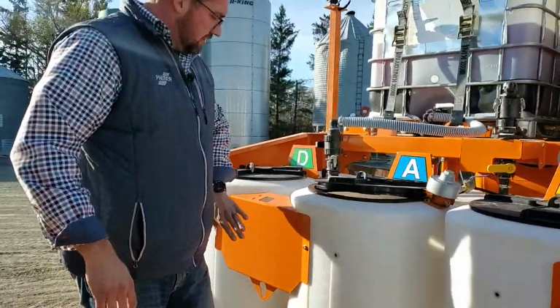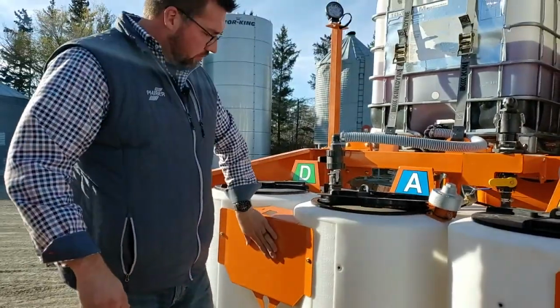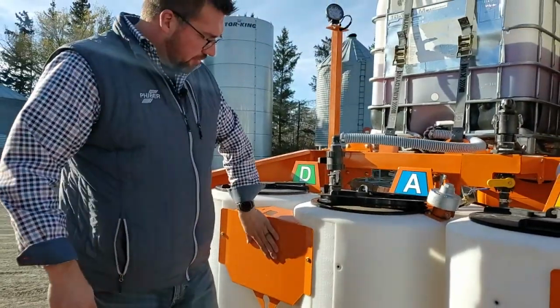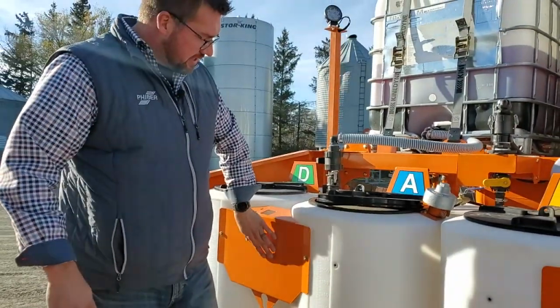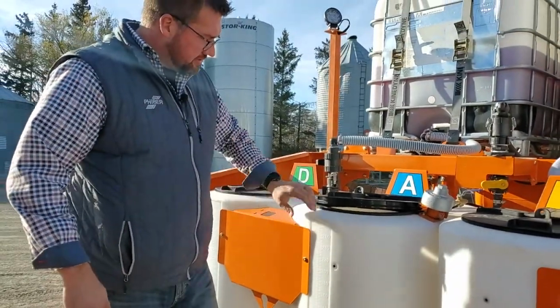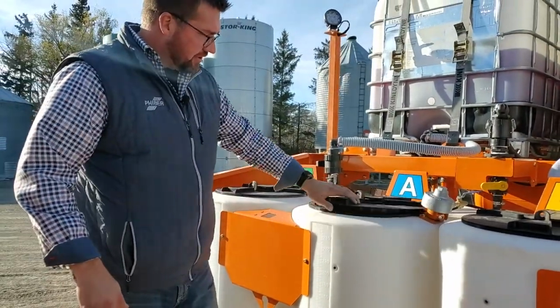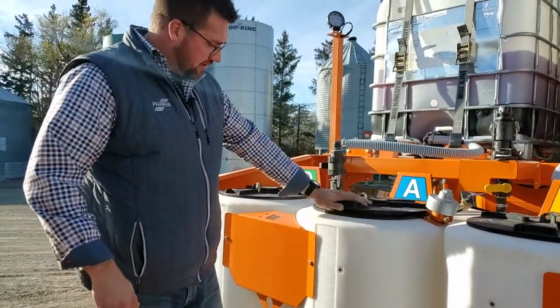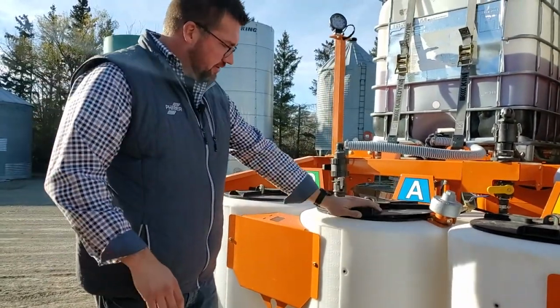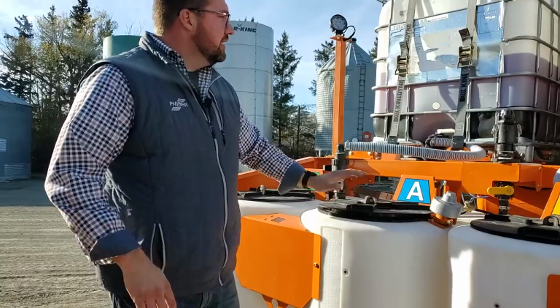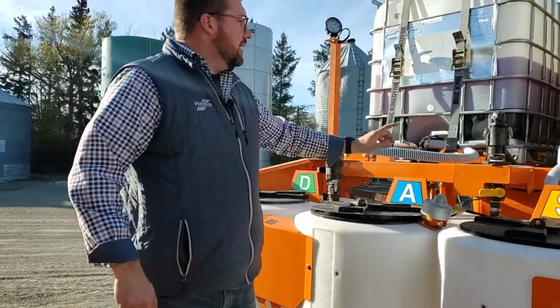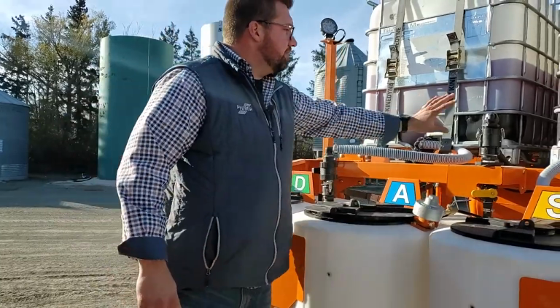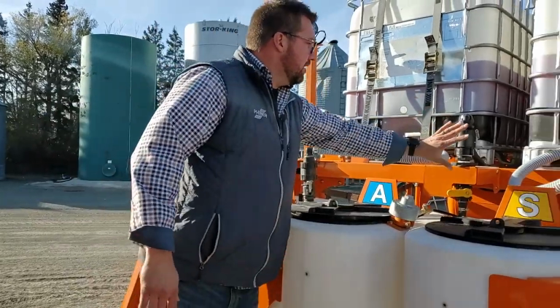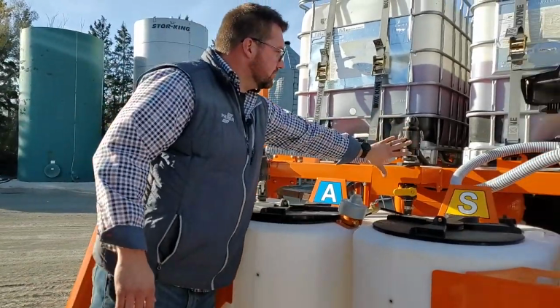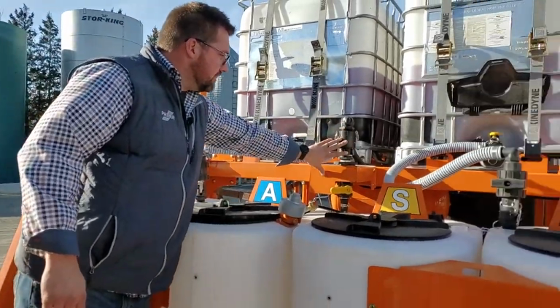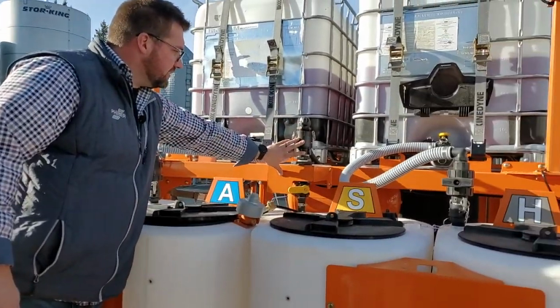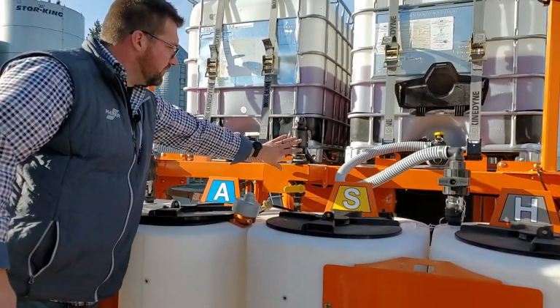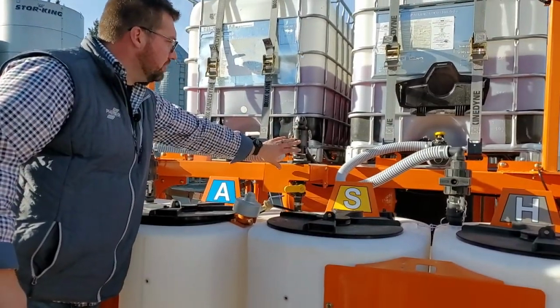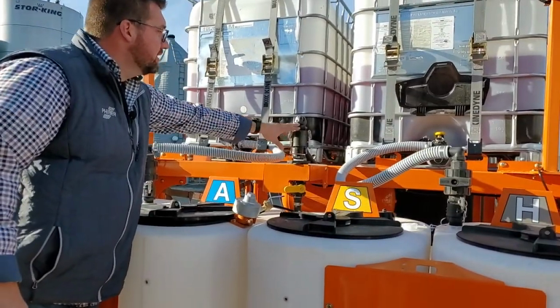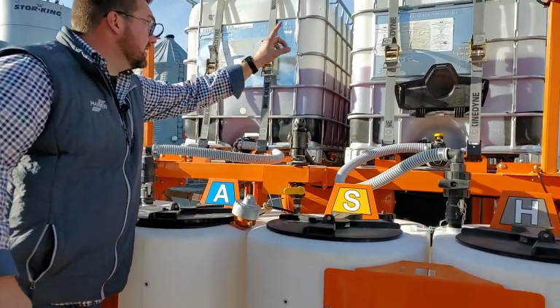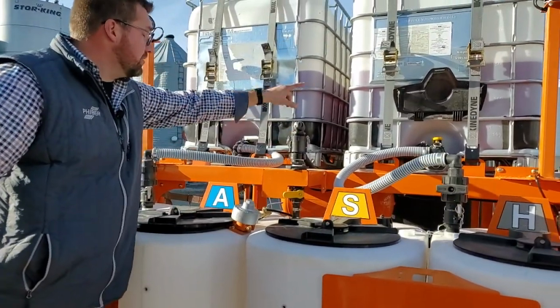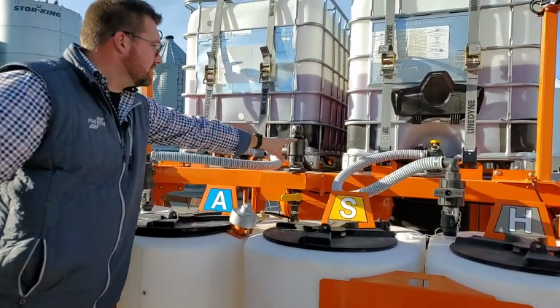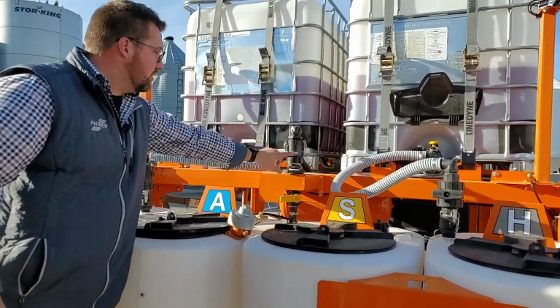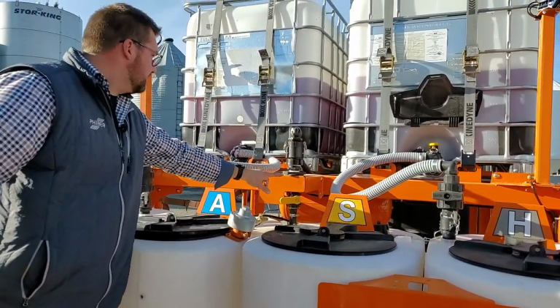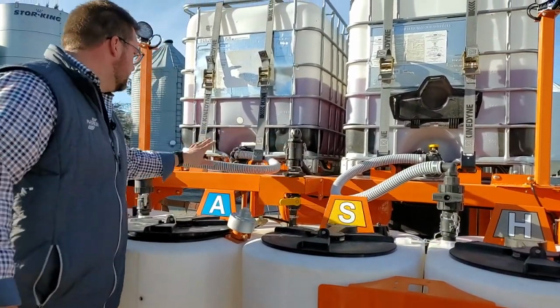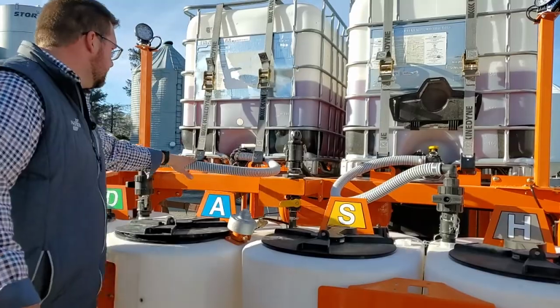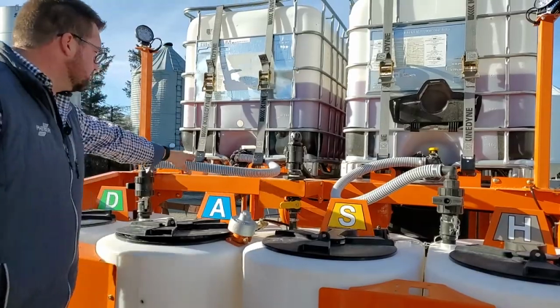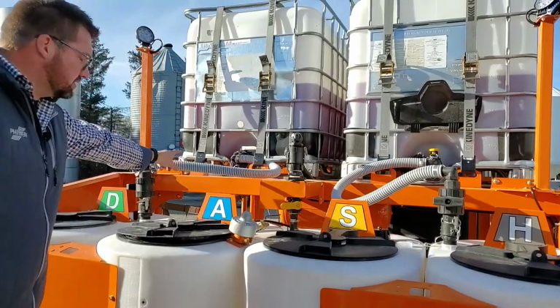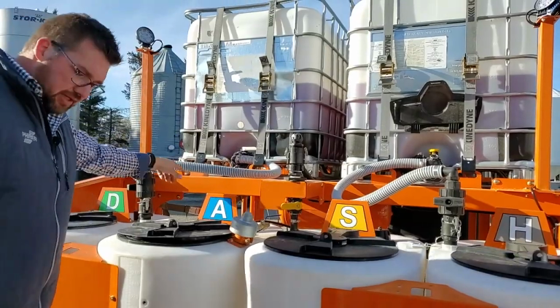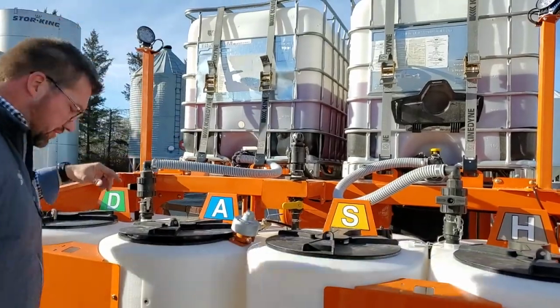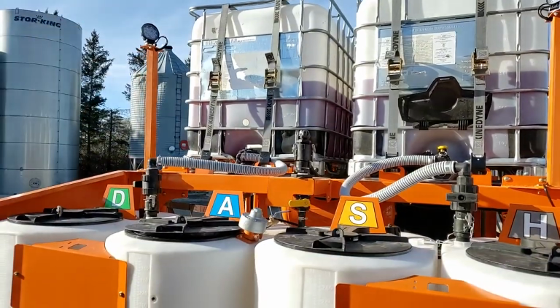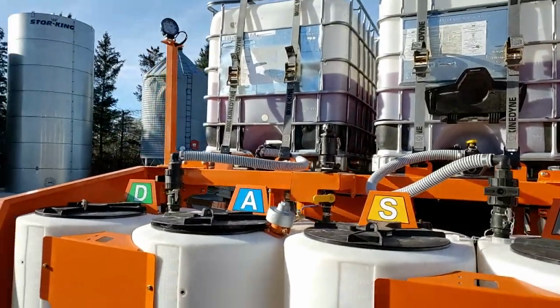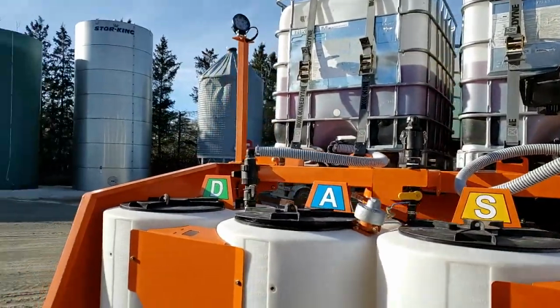These are whiteboards now, so you can write on here. Also, tote rinsing is available. There's a kit to wash out your totes after you're done using them. You can also use it to clean out your tote transfer hoses.